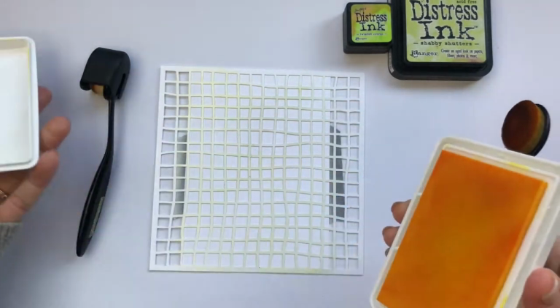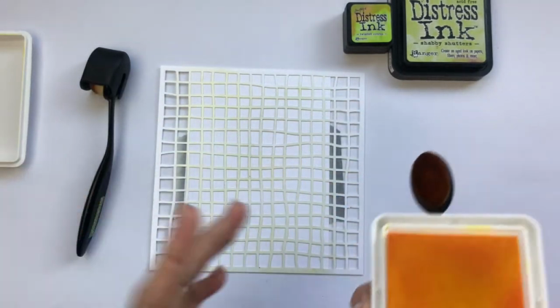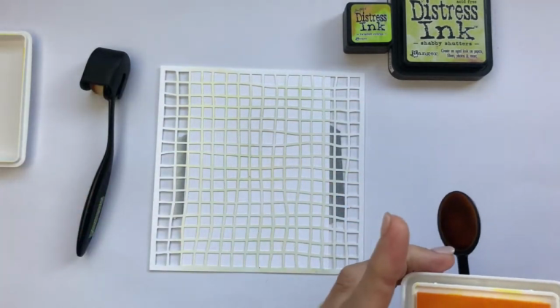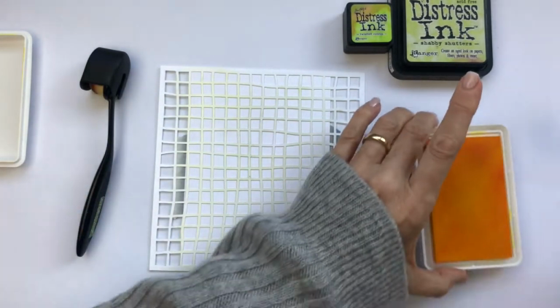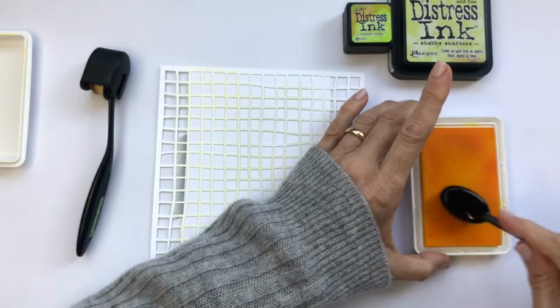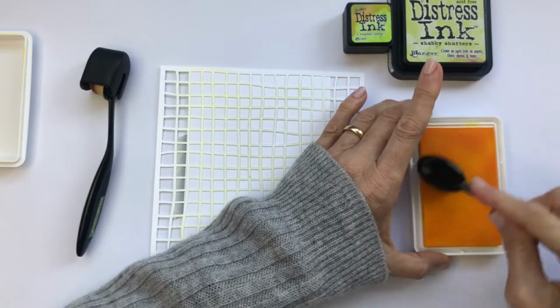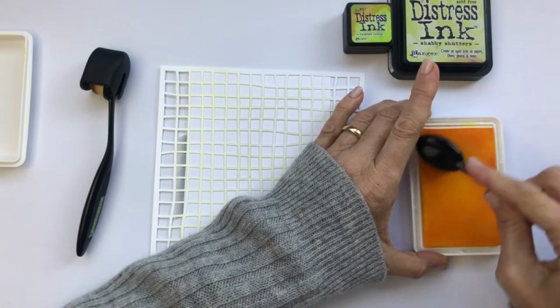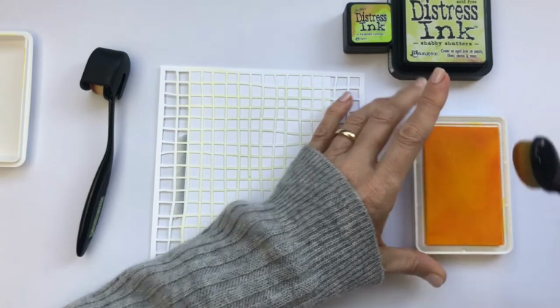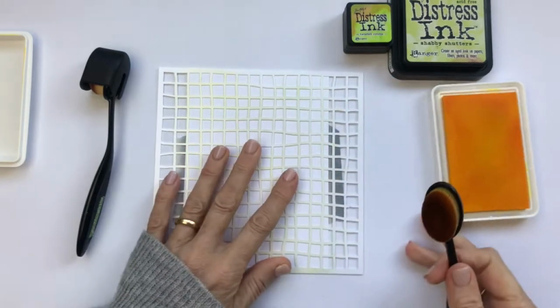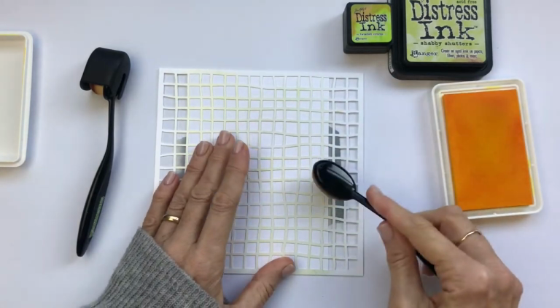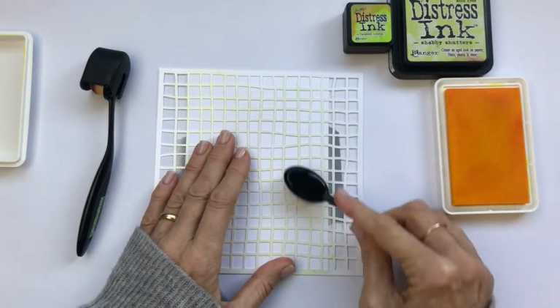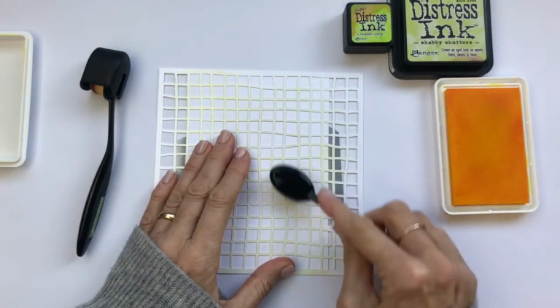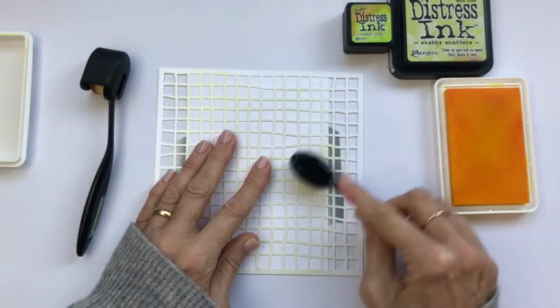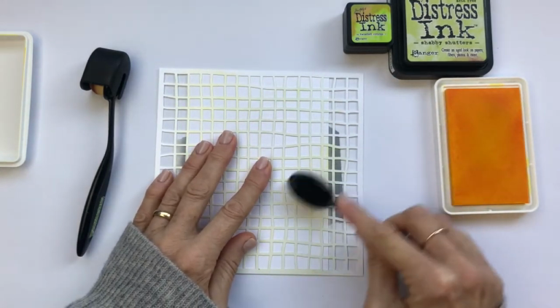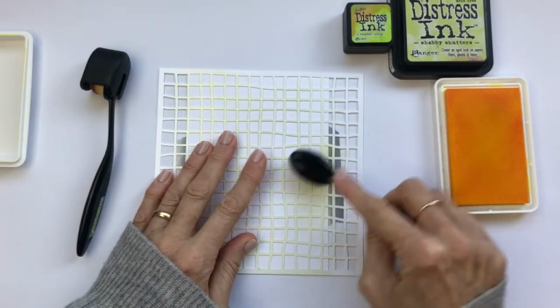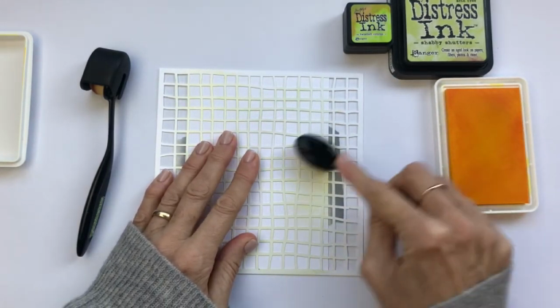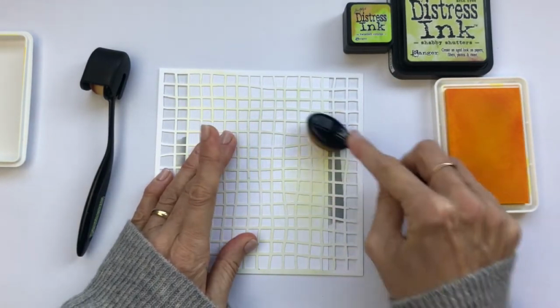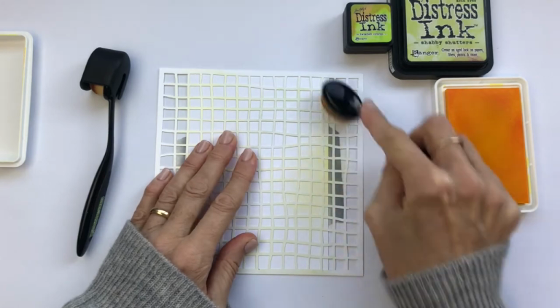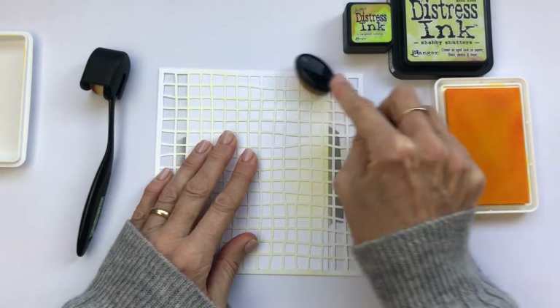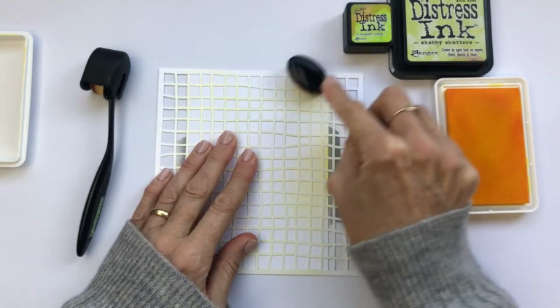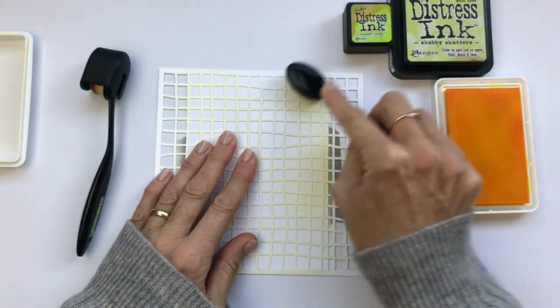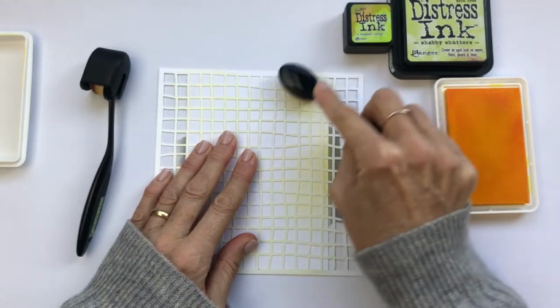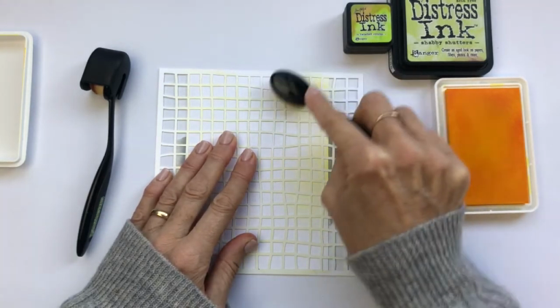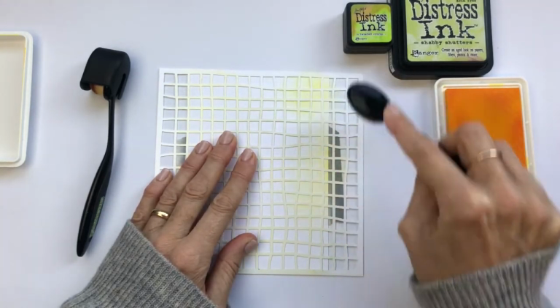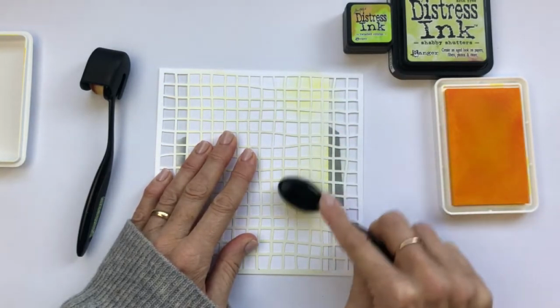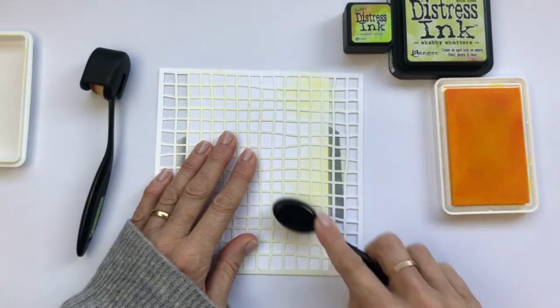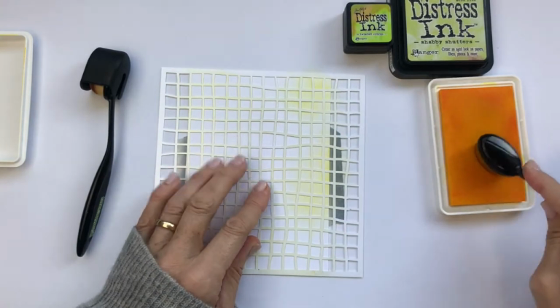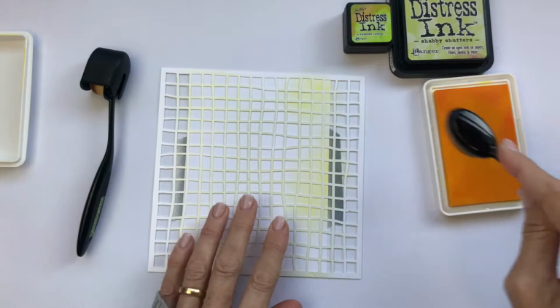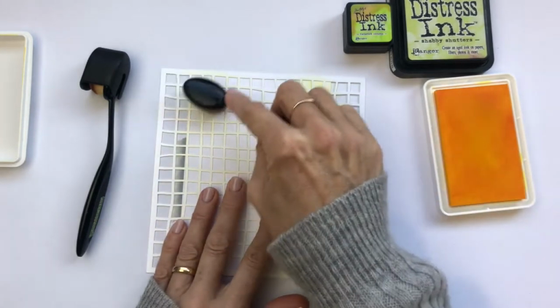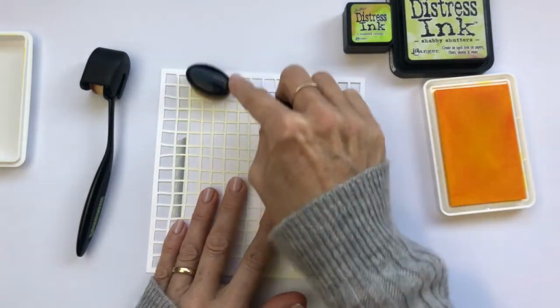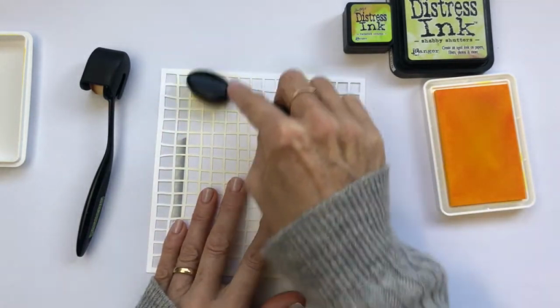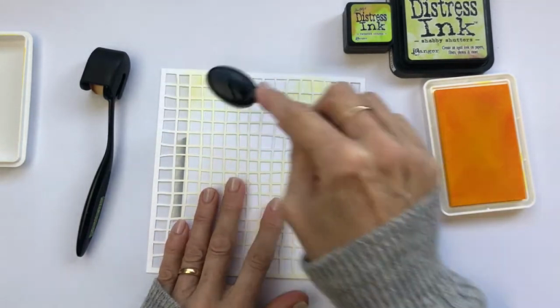To begin with, we're taping the fishnet stencil from Paper Rose Studio to a piece of white cardstock and blending through that in some yellow and green inks. These colours are going to be mirrored in the colouring of the stamp a little bit later.